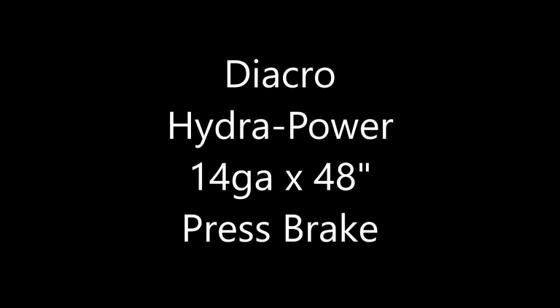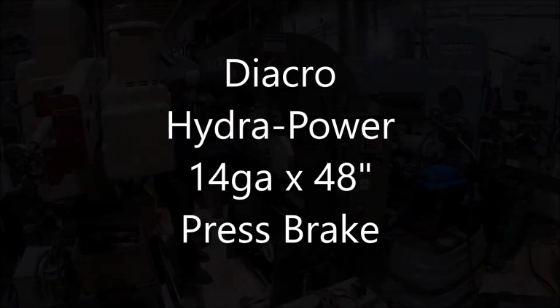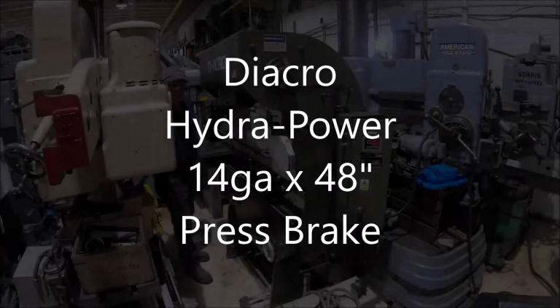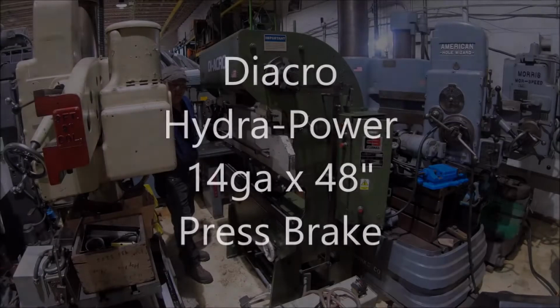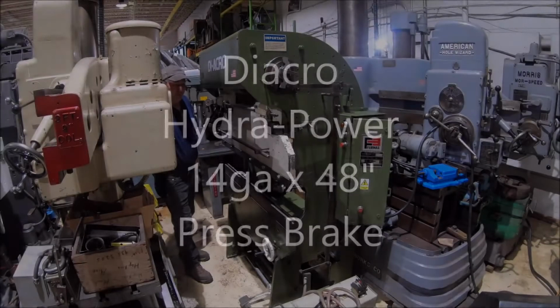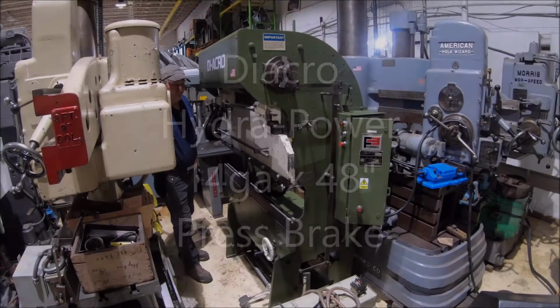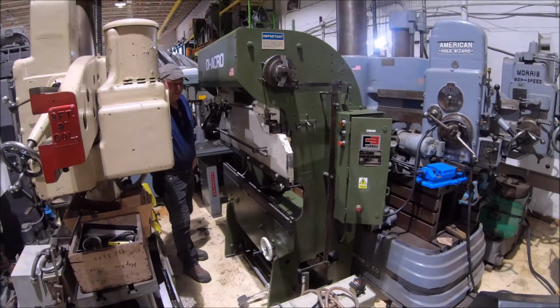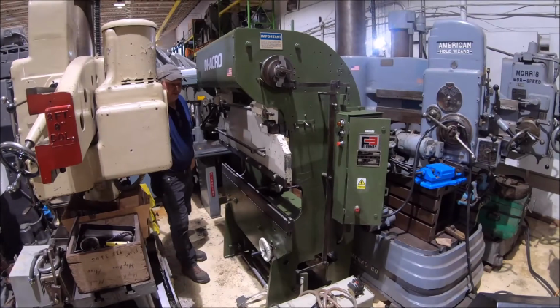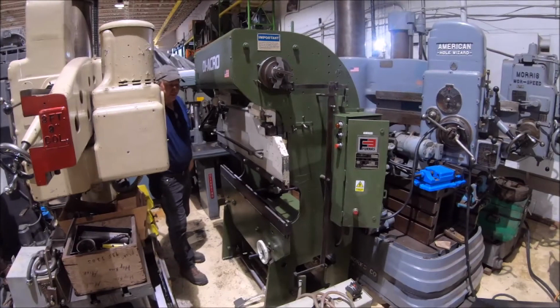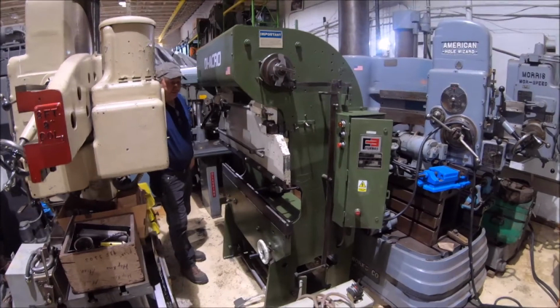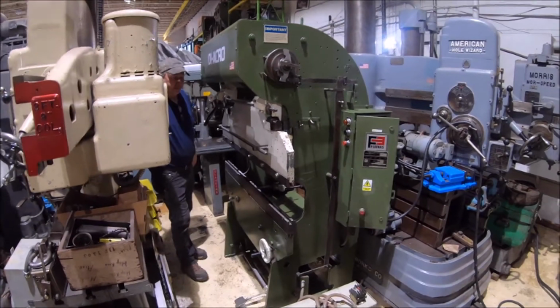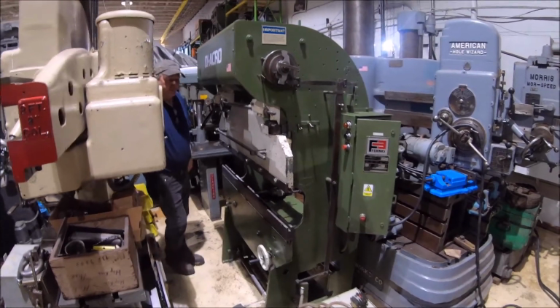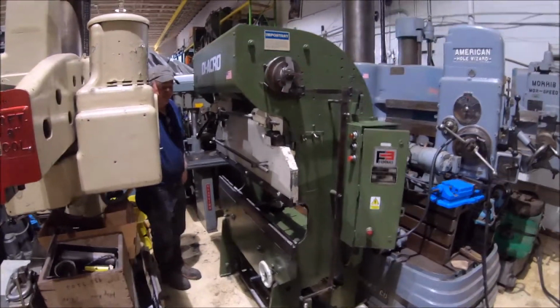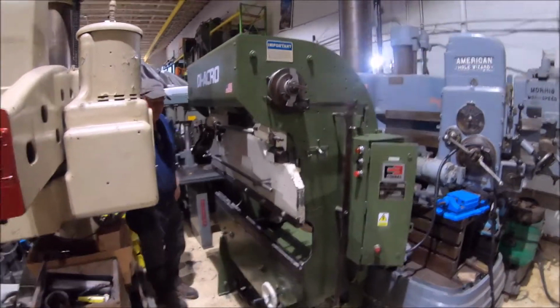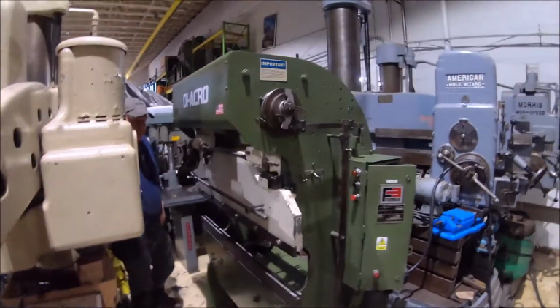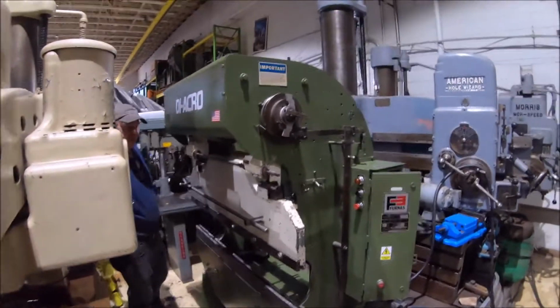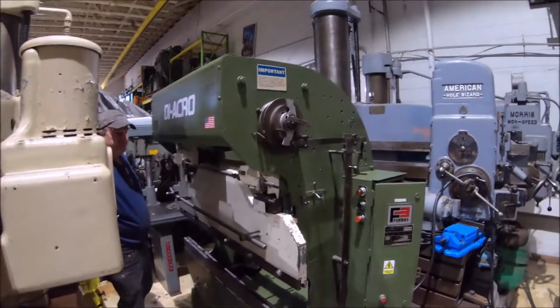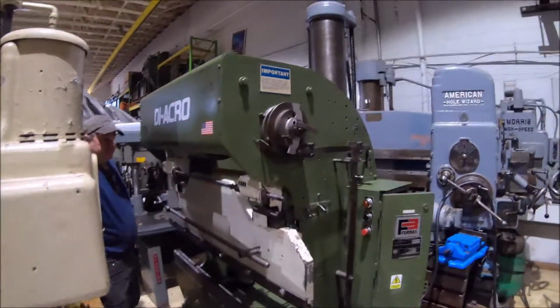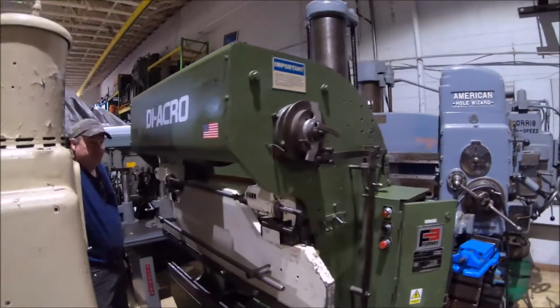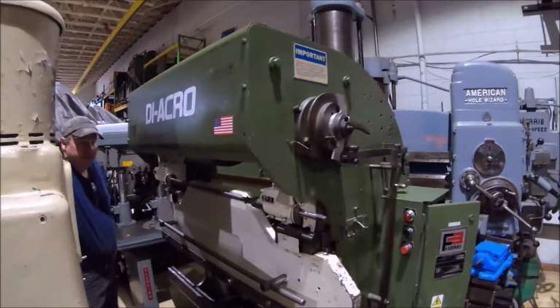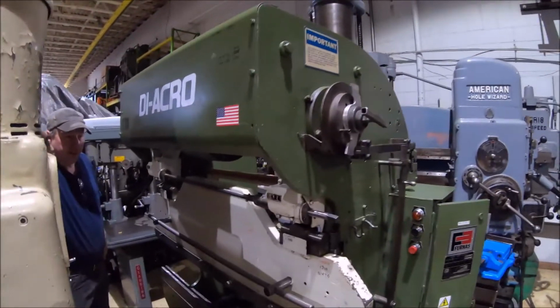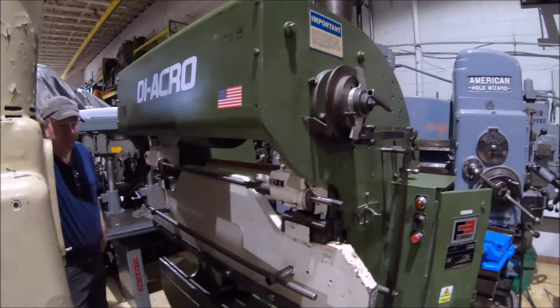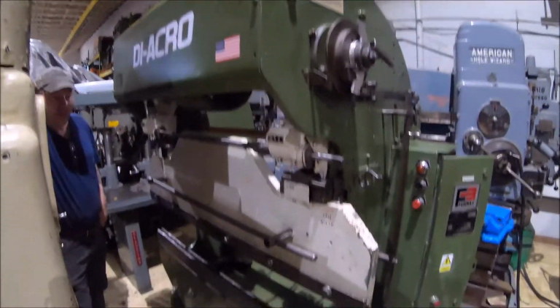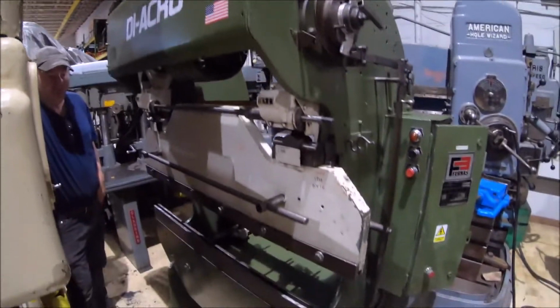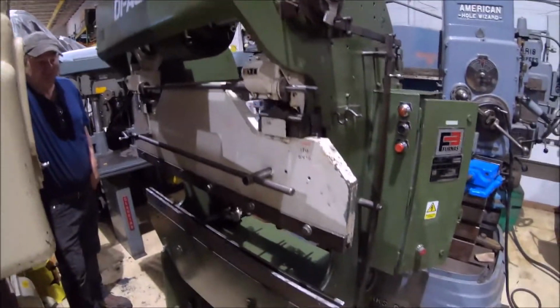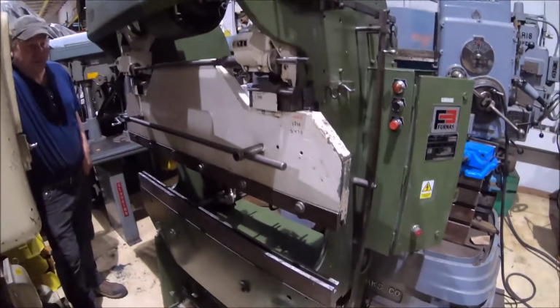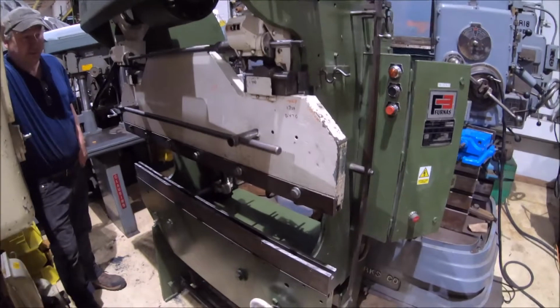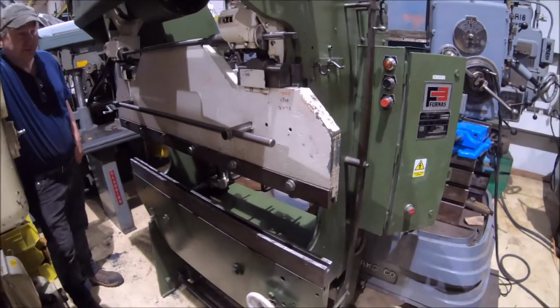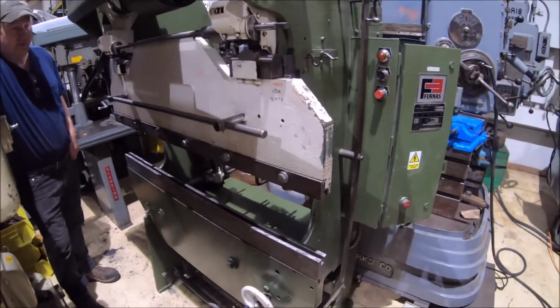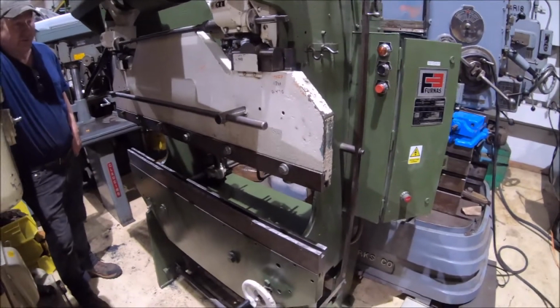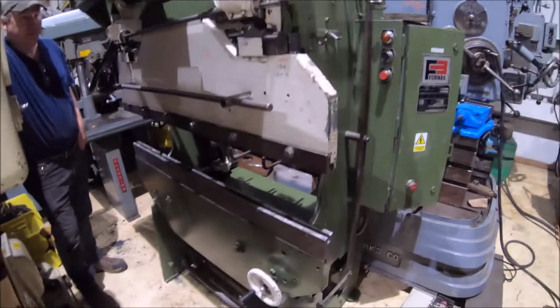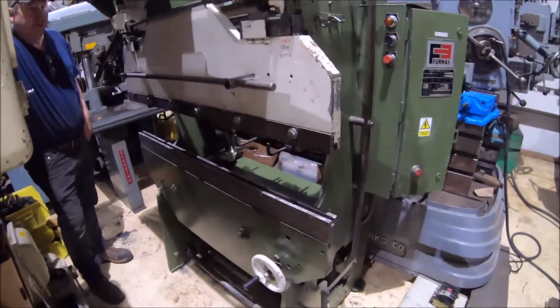Hi there, I'm Dan Kniff with Interplant Sales. We're going to run a Diacro press brake for you here today. It's a hydro-mechanical press brake — hydraulic over mechanical.